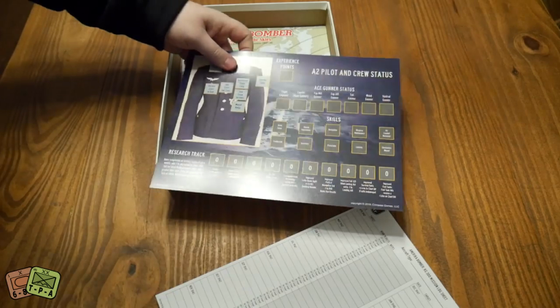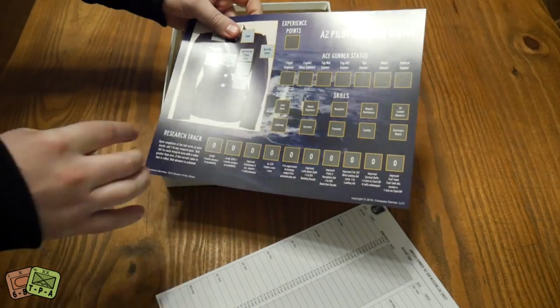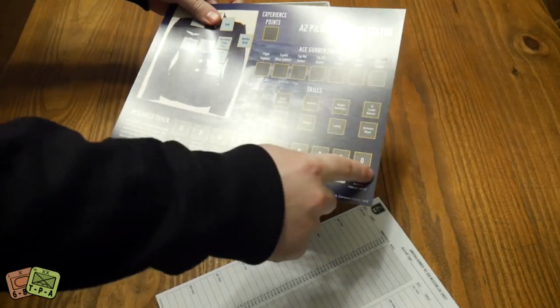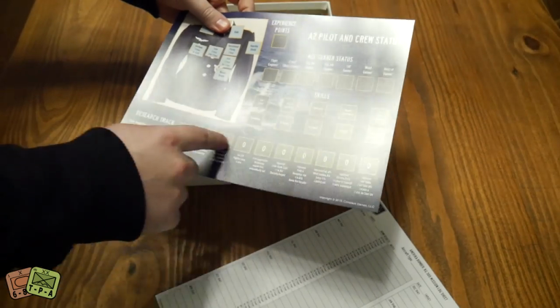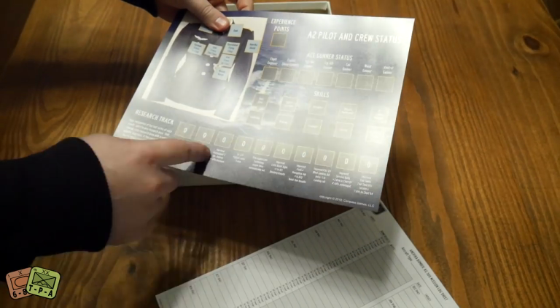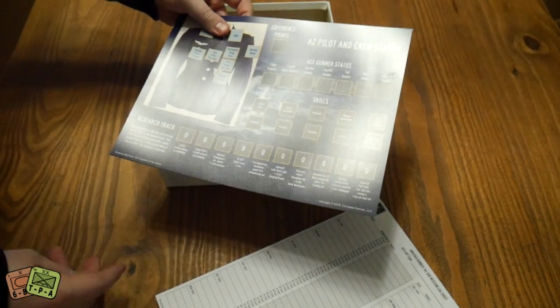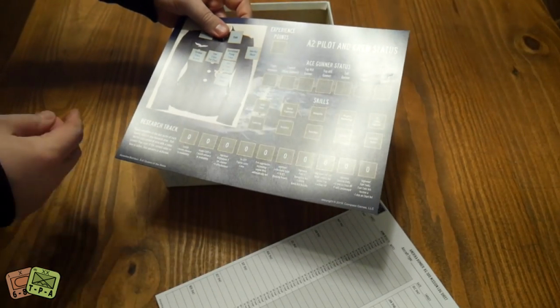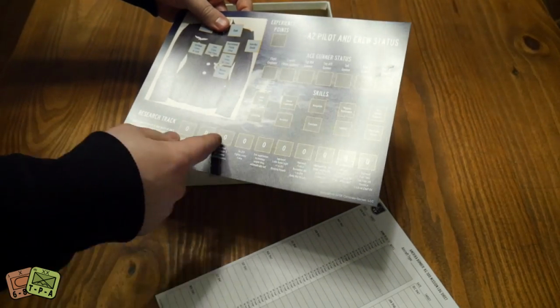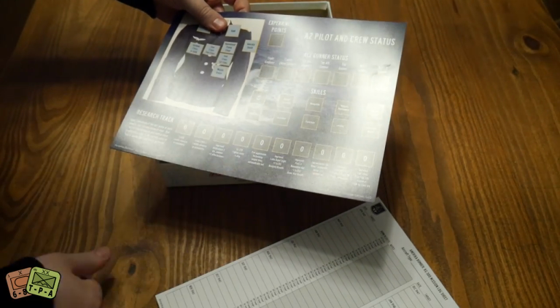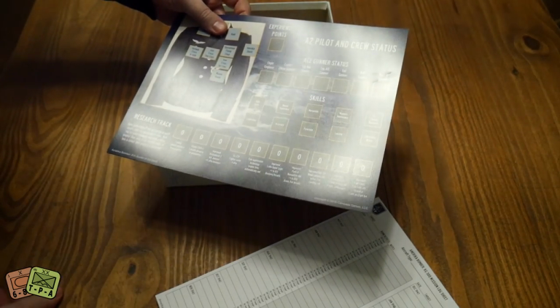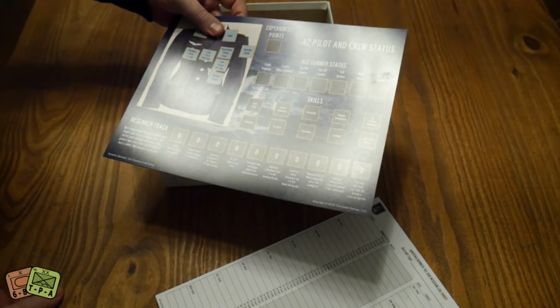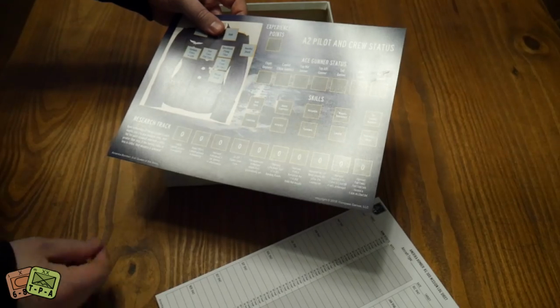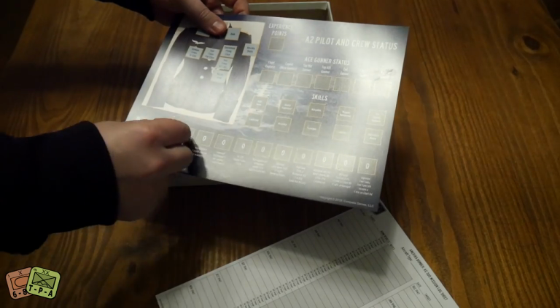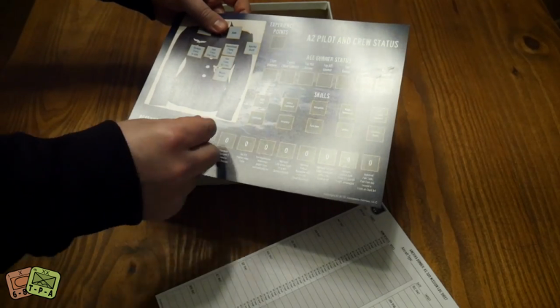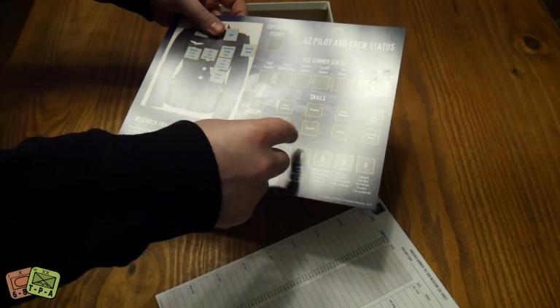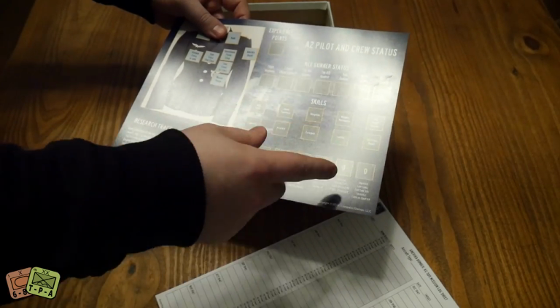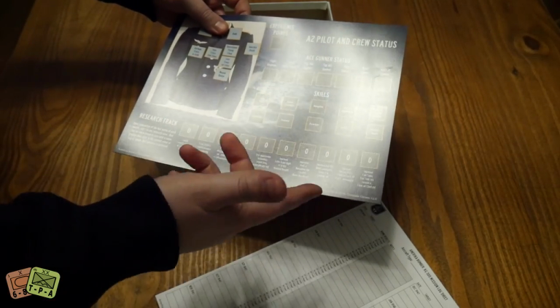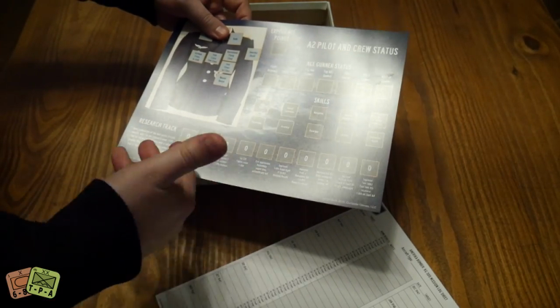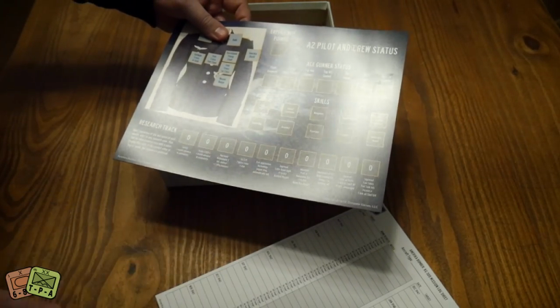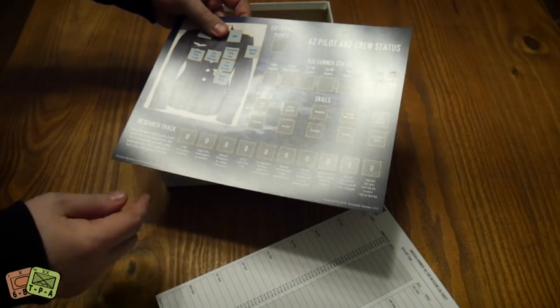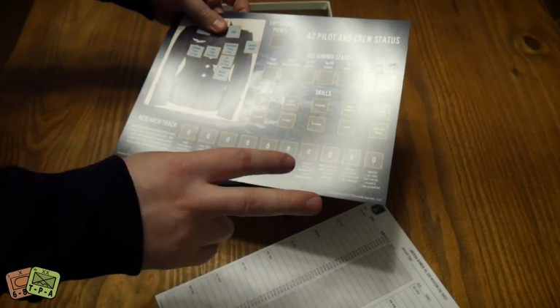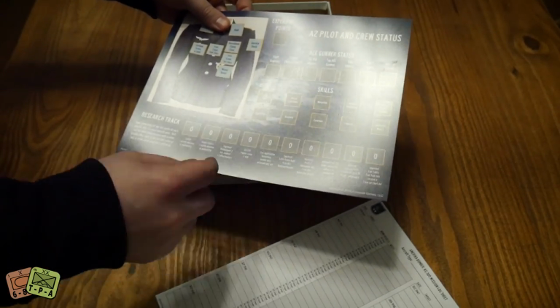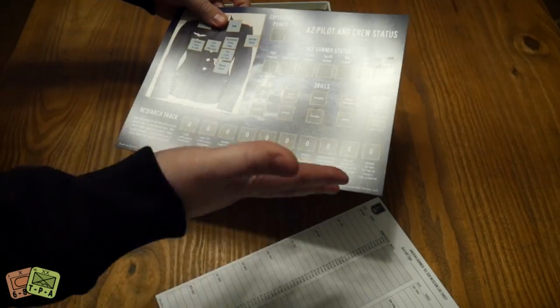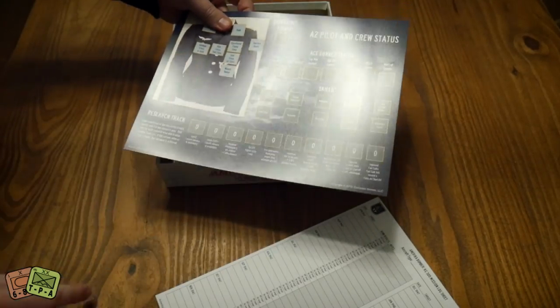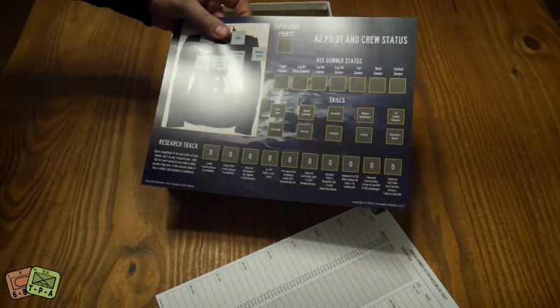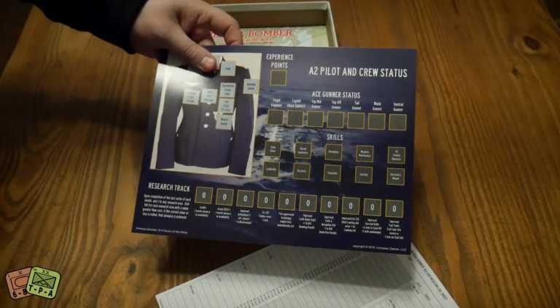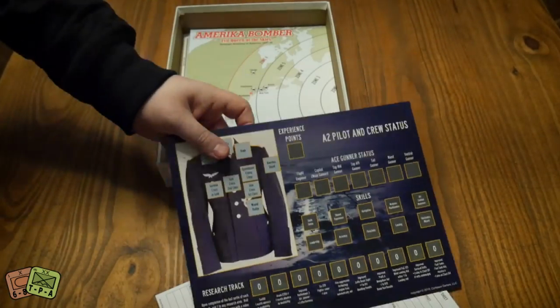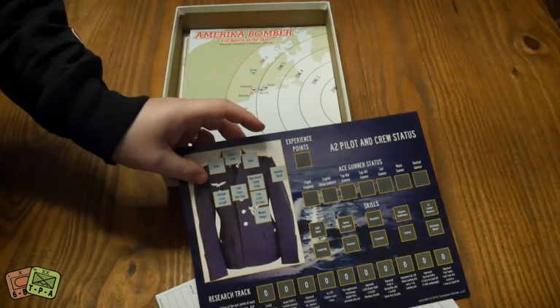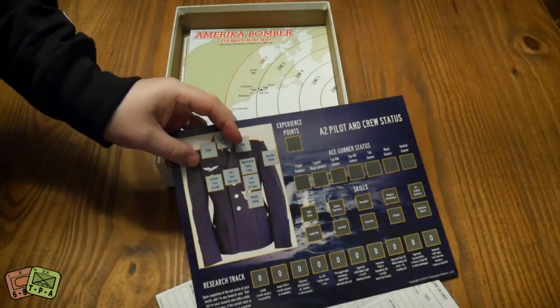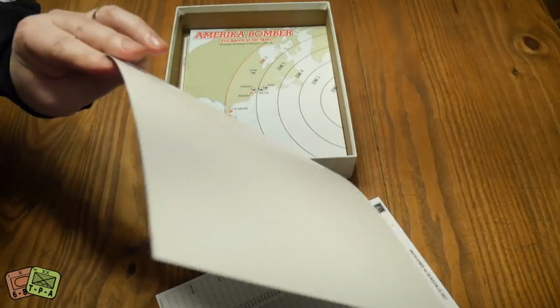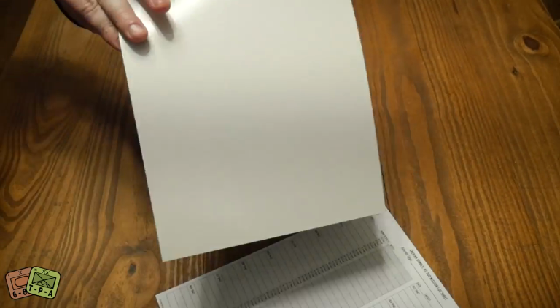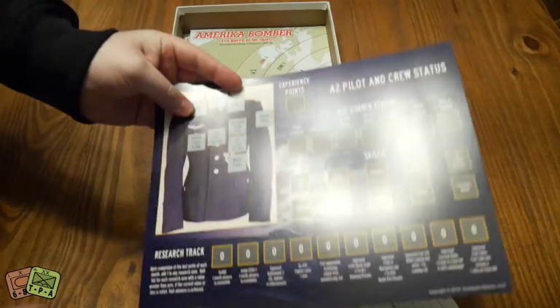There's a new thing here: a little research track. As you advance up the research track, you can research different items to get better technologies, which give you modifiers on different tables and charts. That is single-sided.